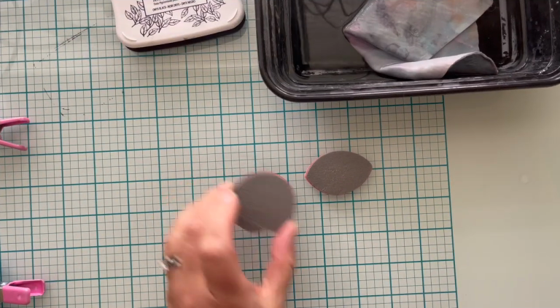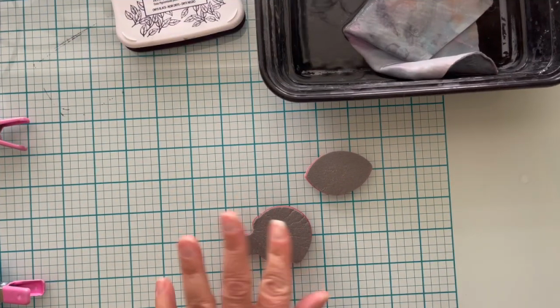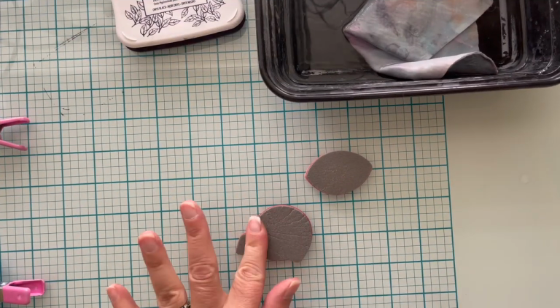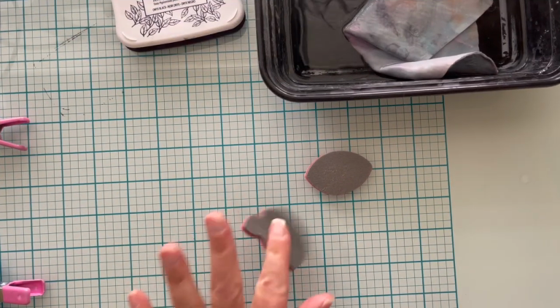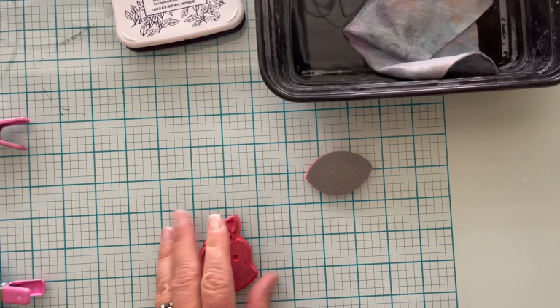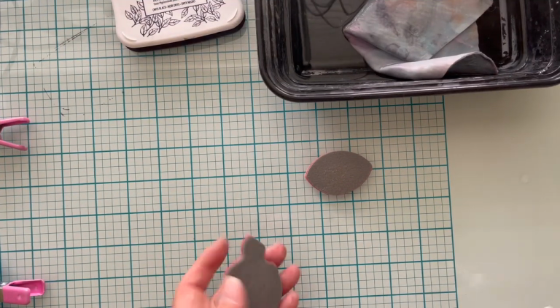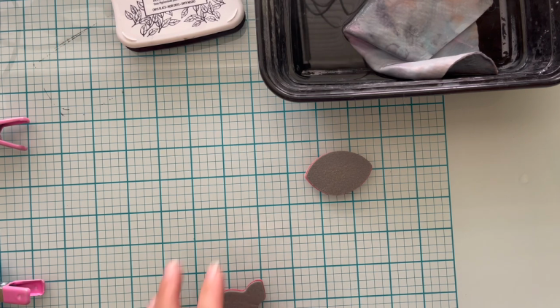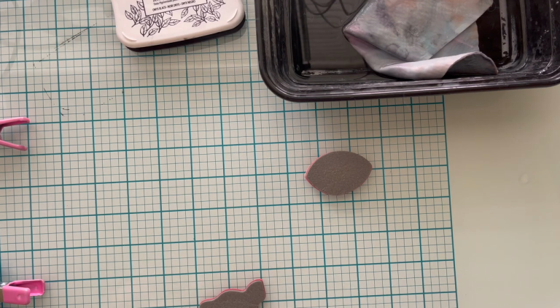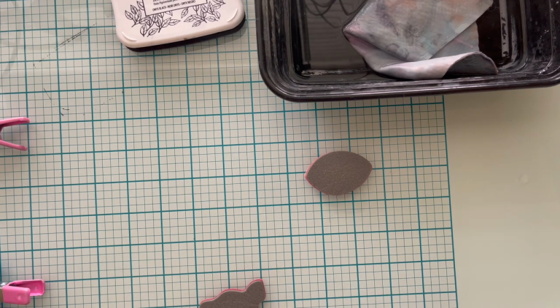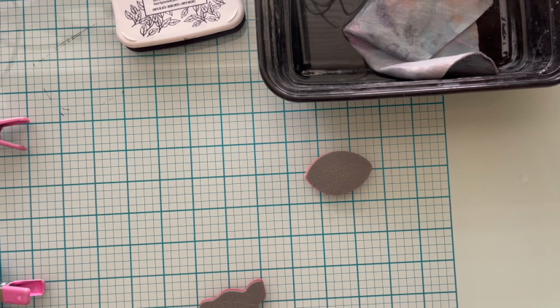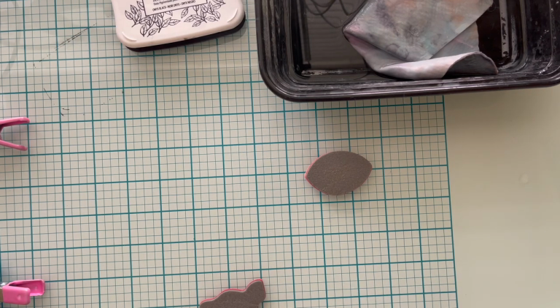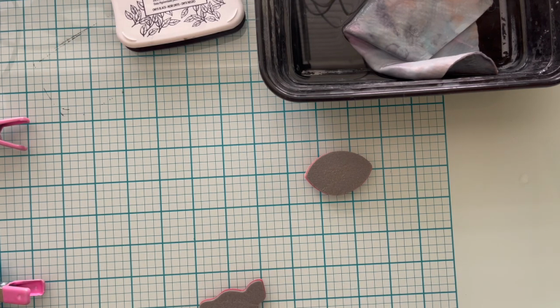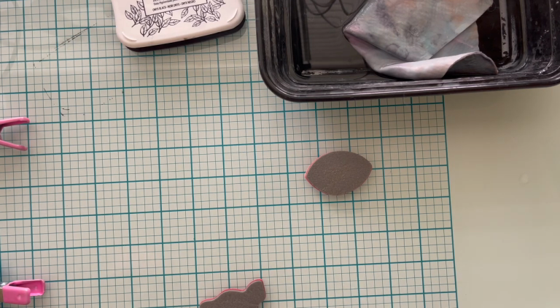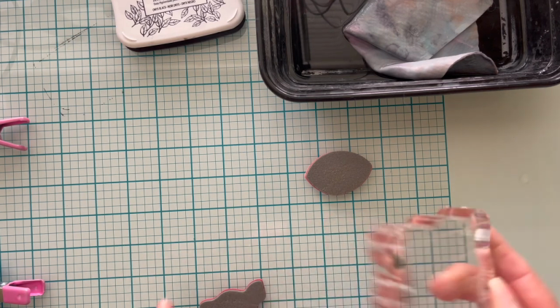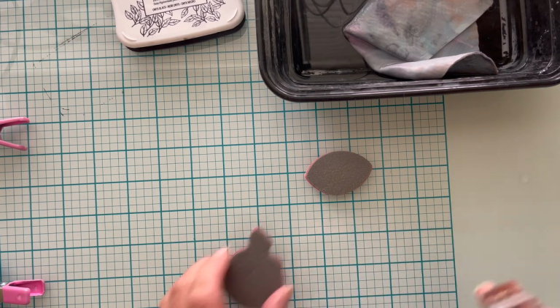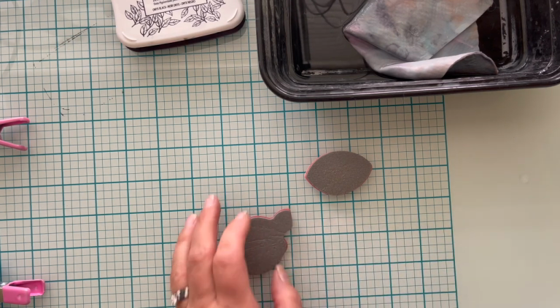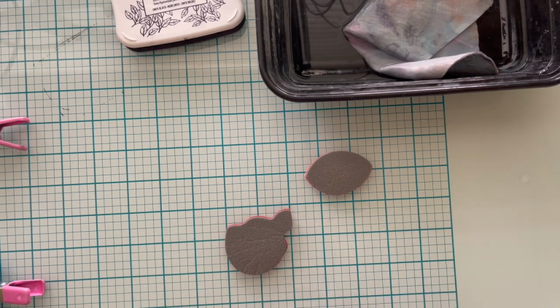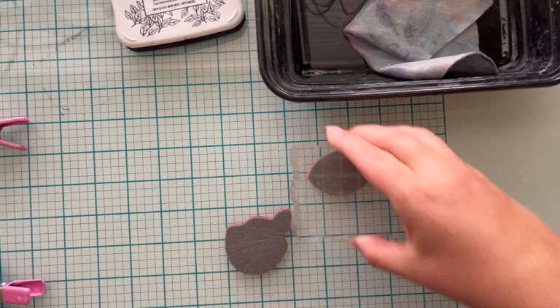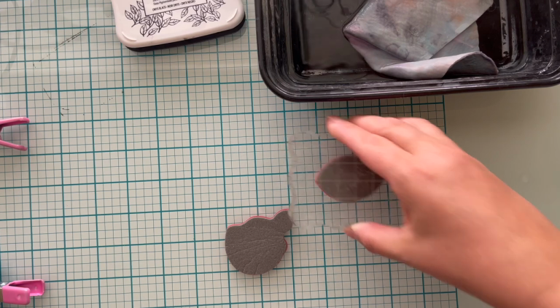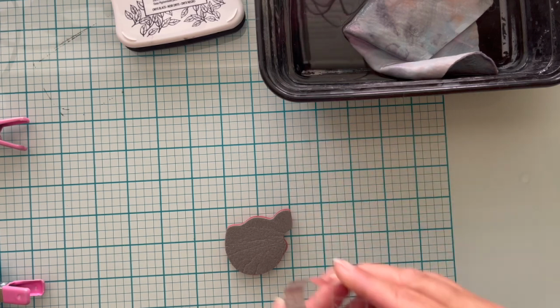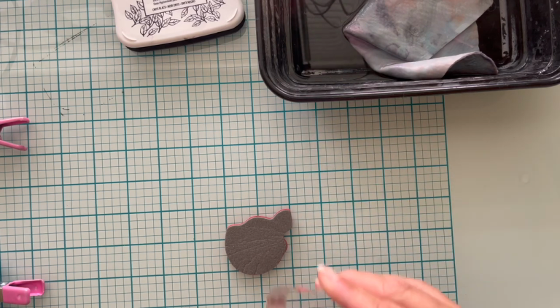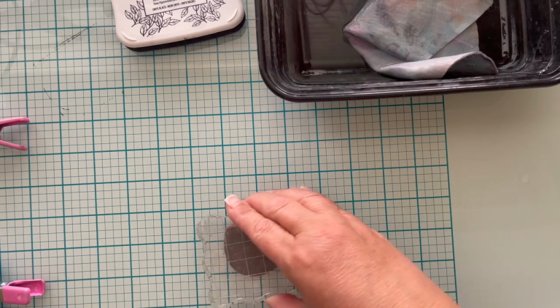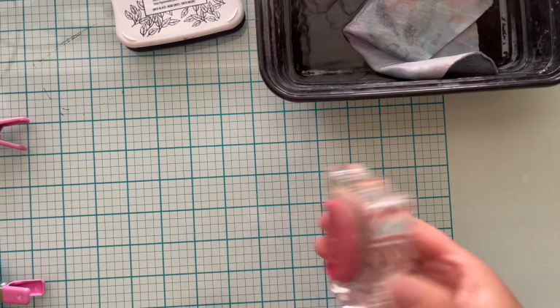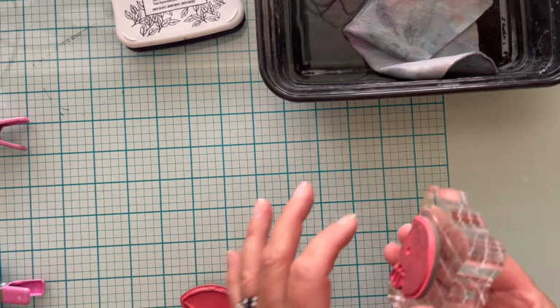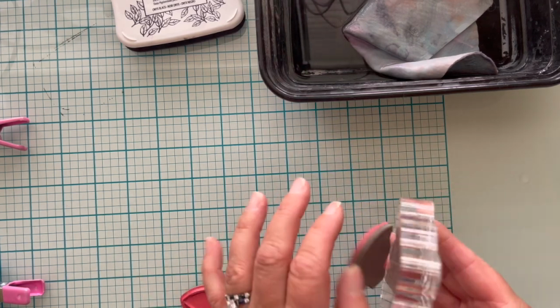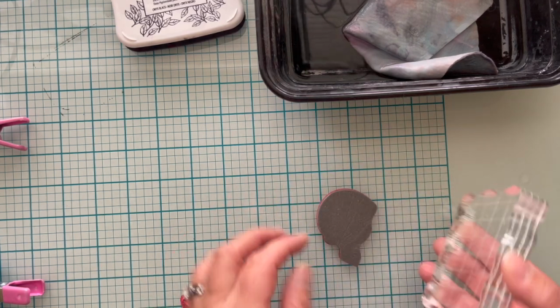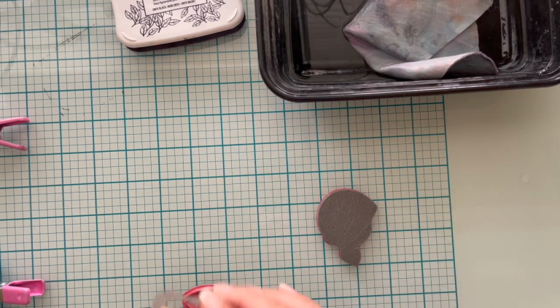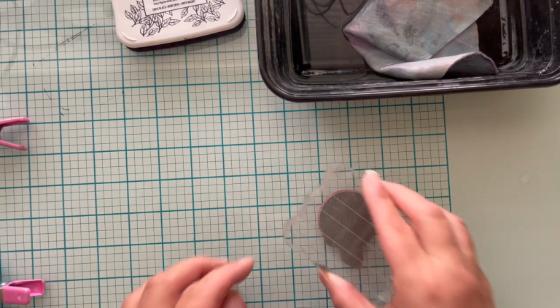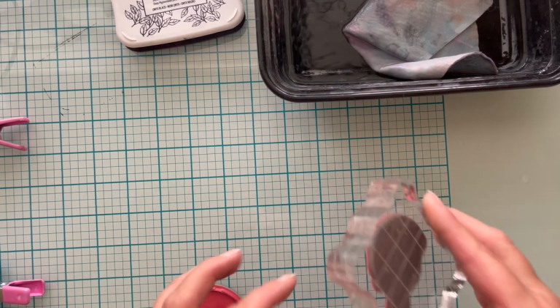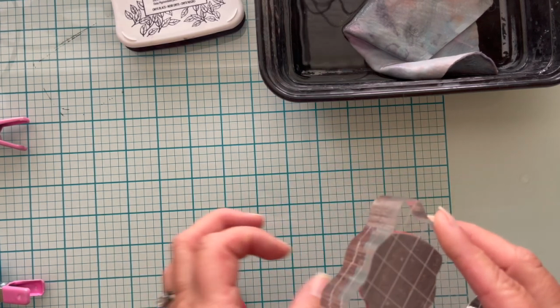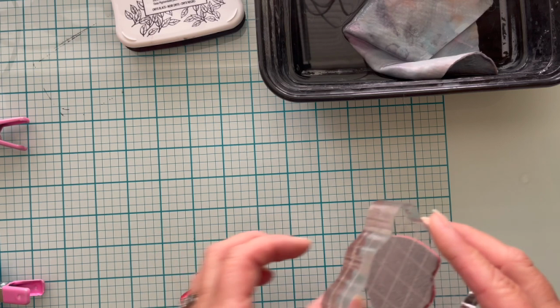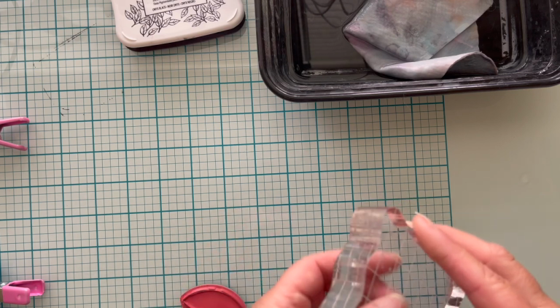Now I'm going to check to see how sticky the foam still is. If you can put it on an acrylic block and just flick it off with your fingernail, it's not sticky enough to stay. So we need to do something about that.